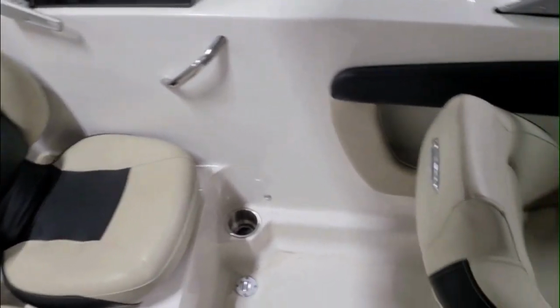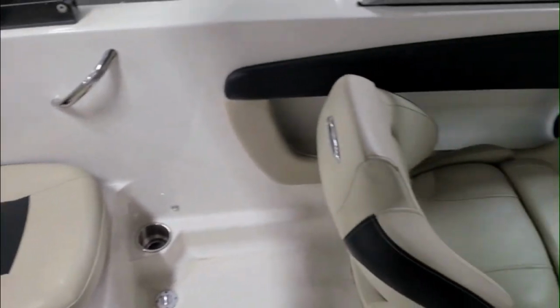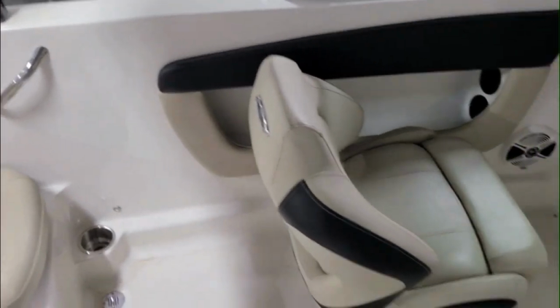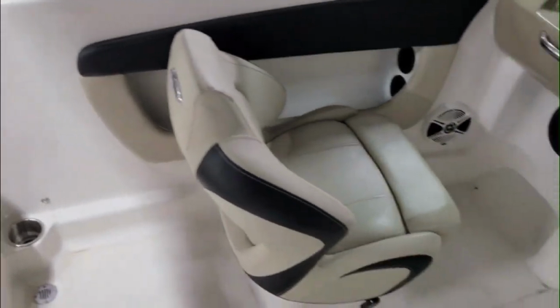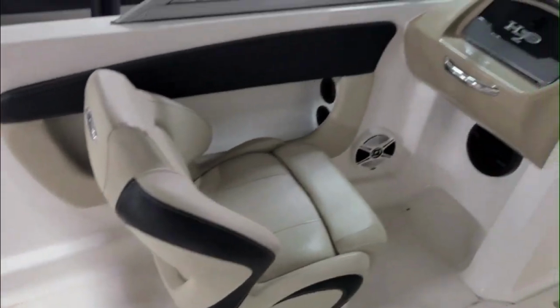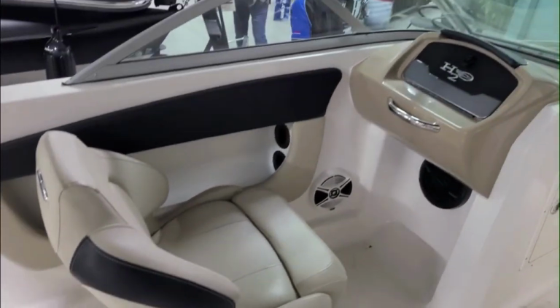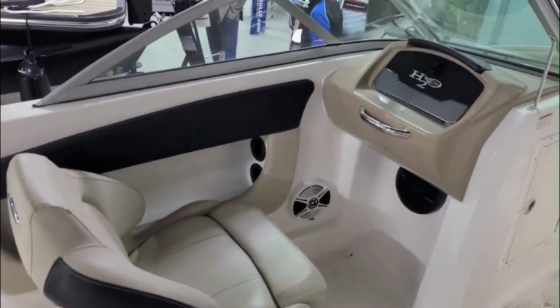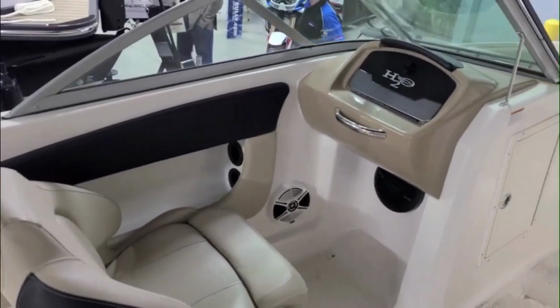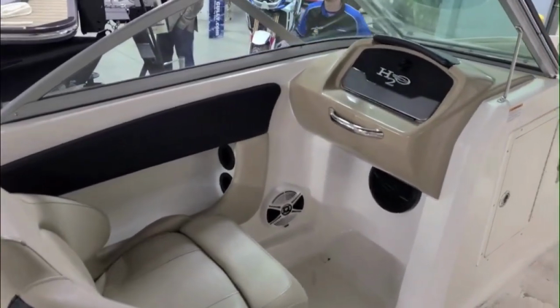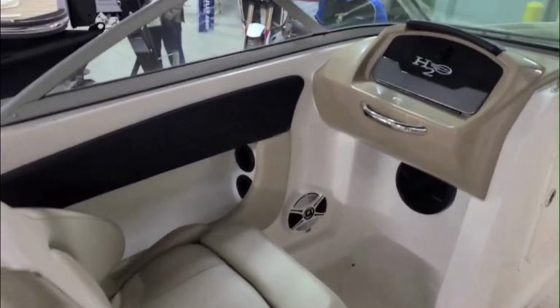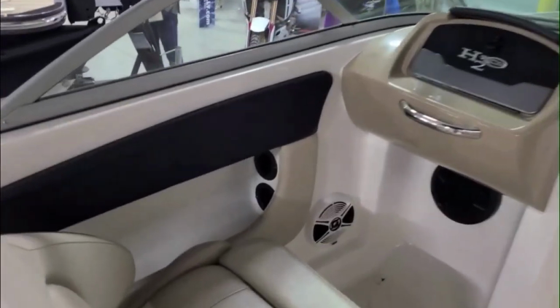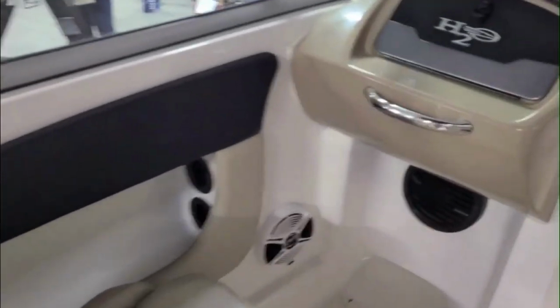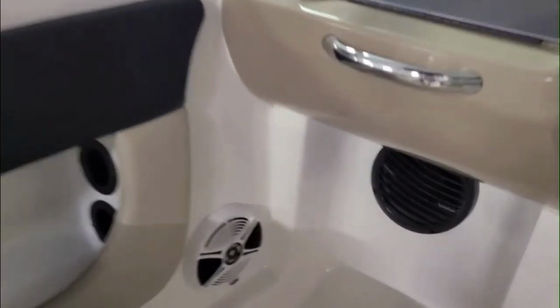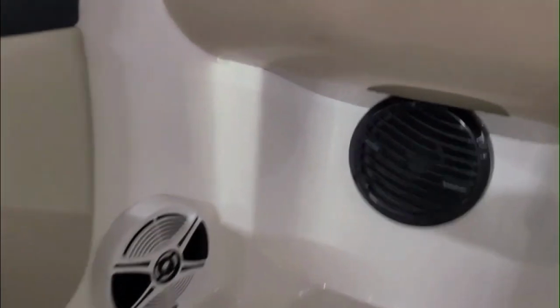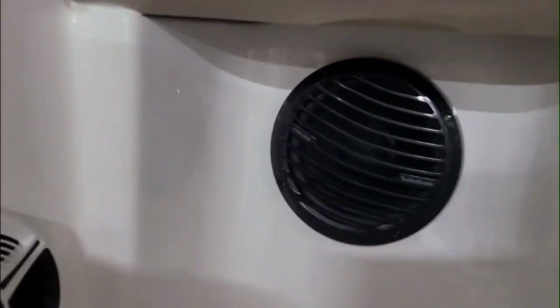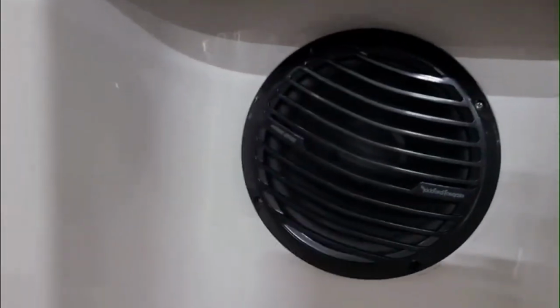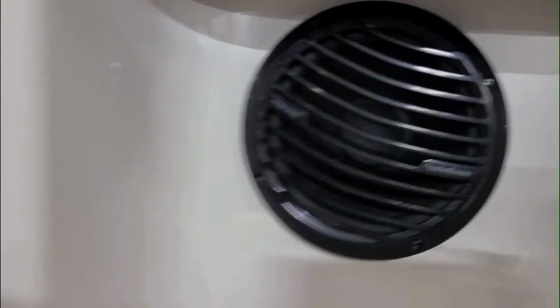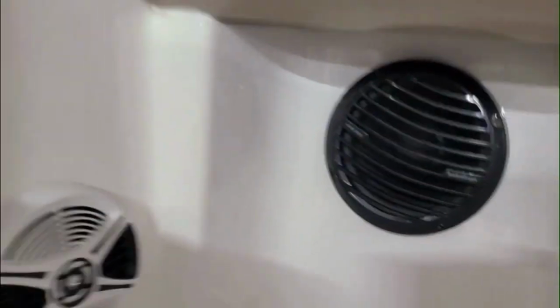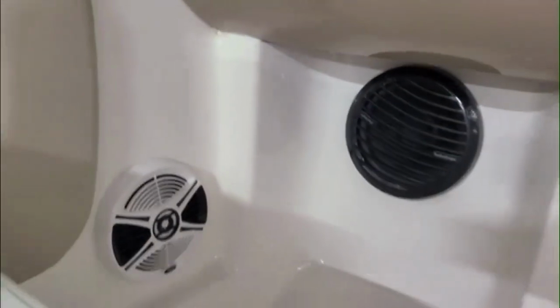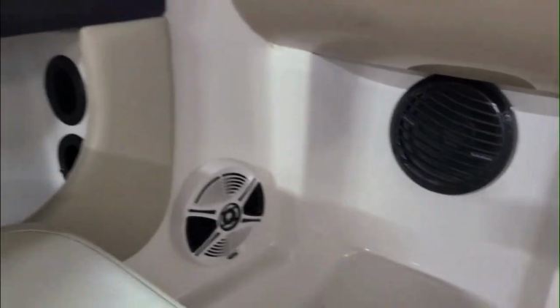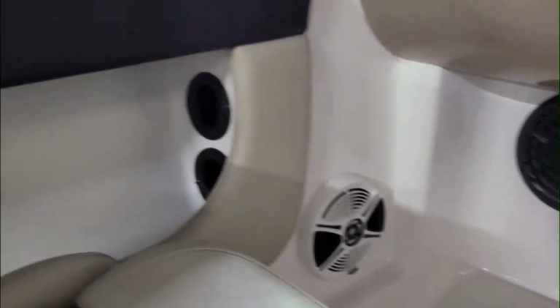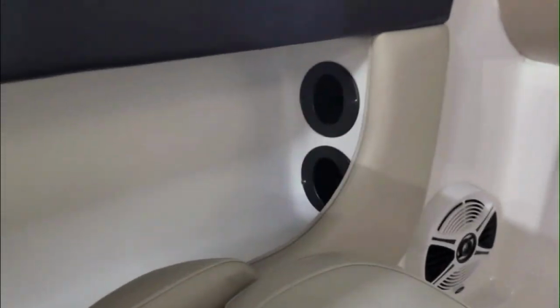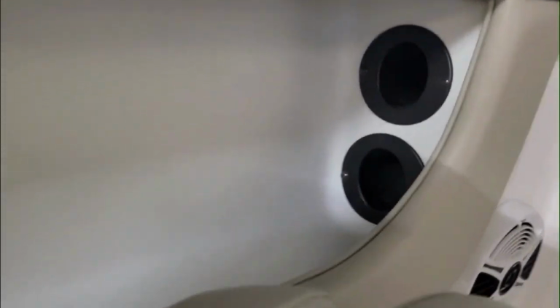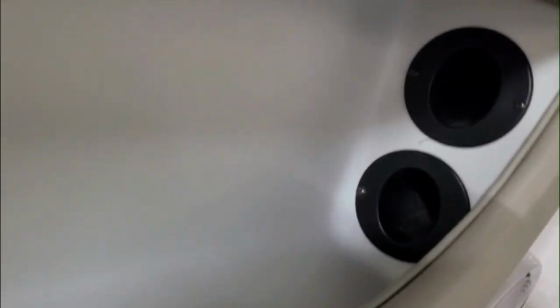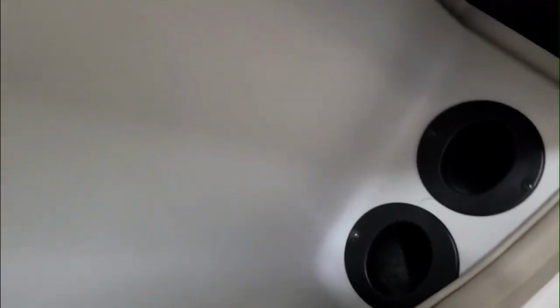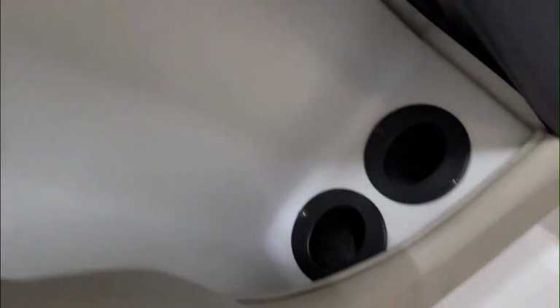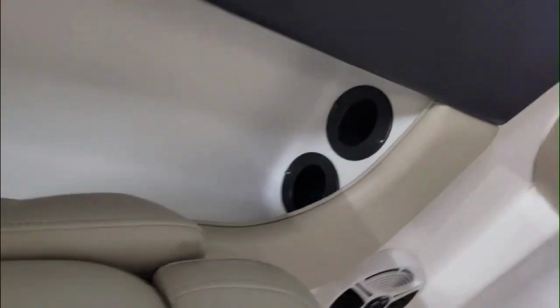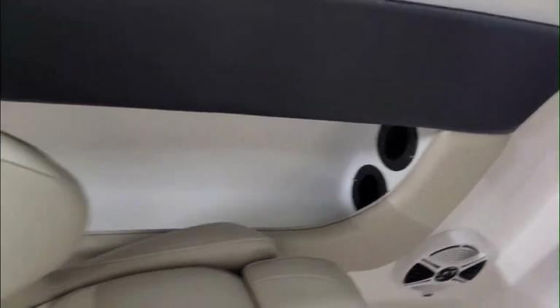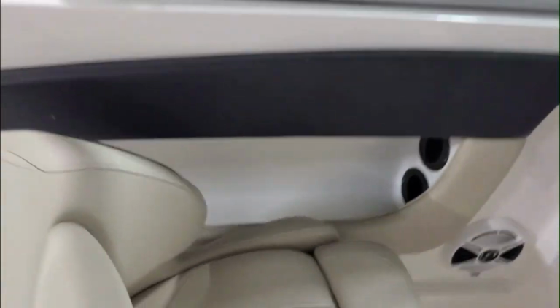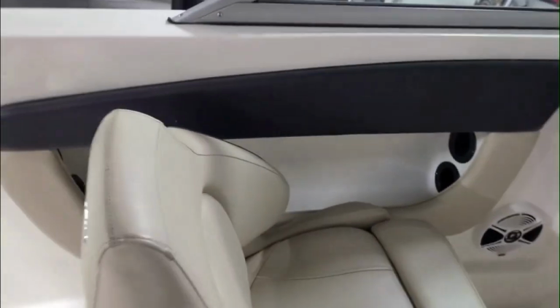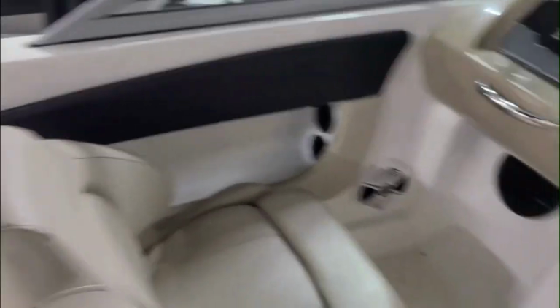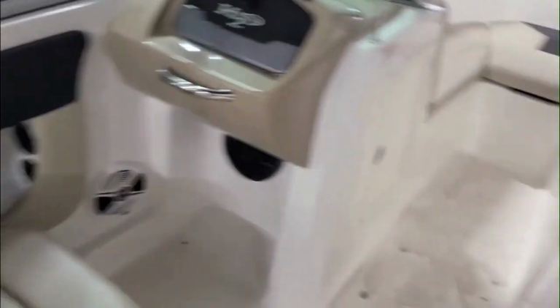Everything's in great shape — no rips, stains, or cuts. We have an upgraded sound system: Rockford Fosgate with amplifier. Subwoofer and rod storage there. Nice place to hide your rods away.